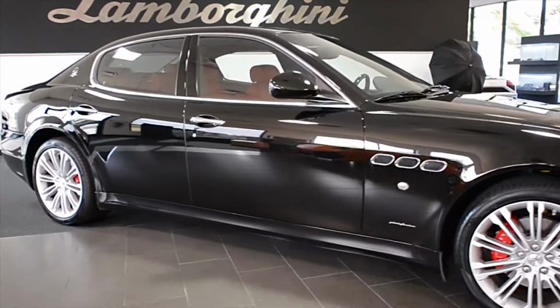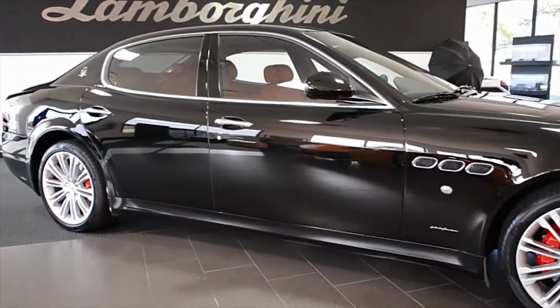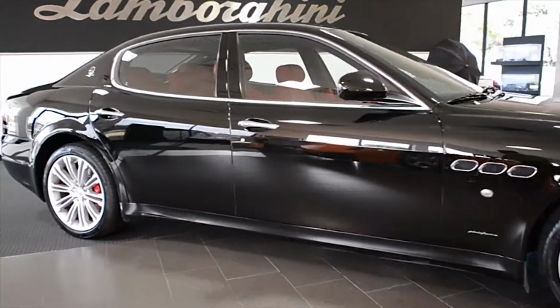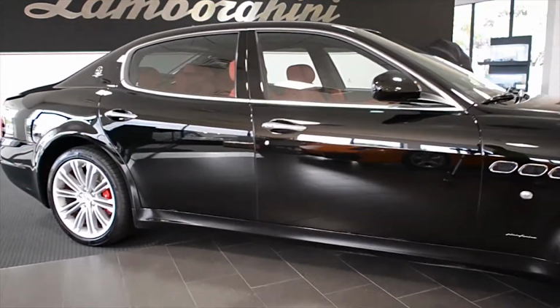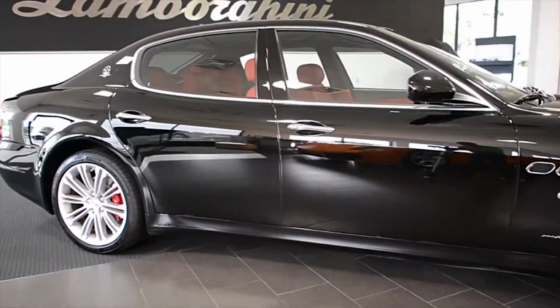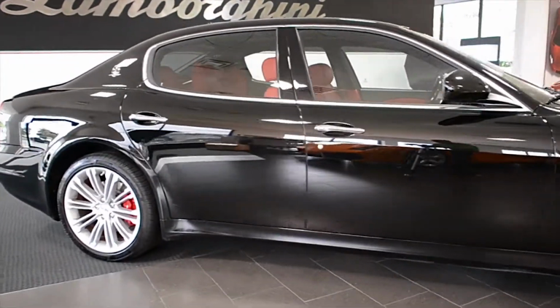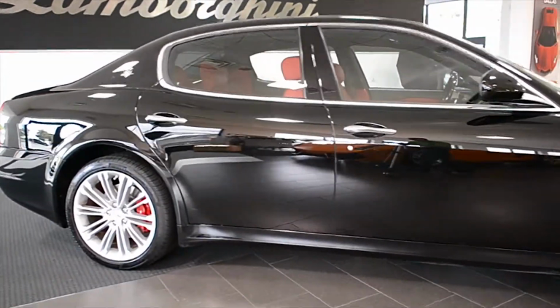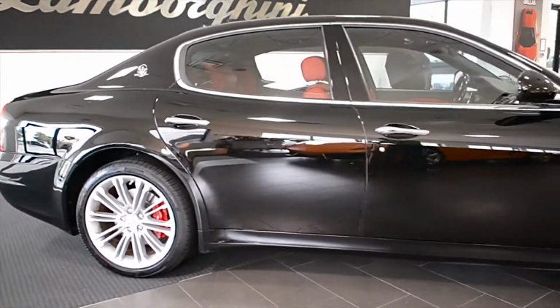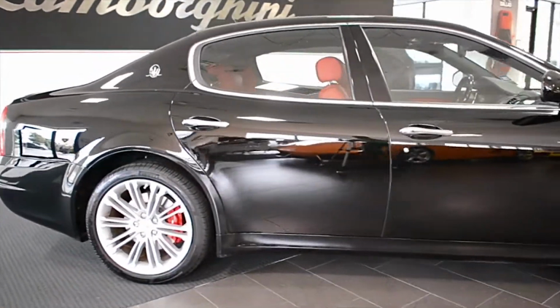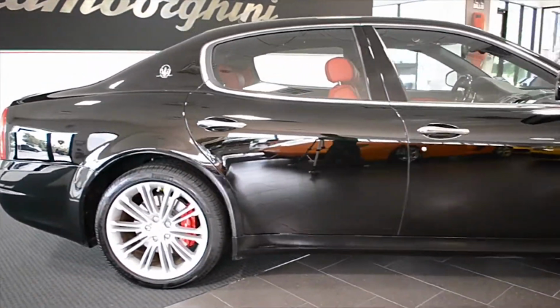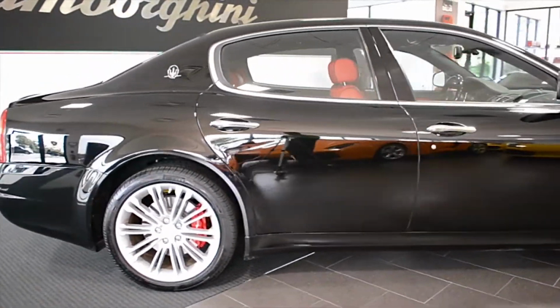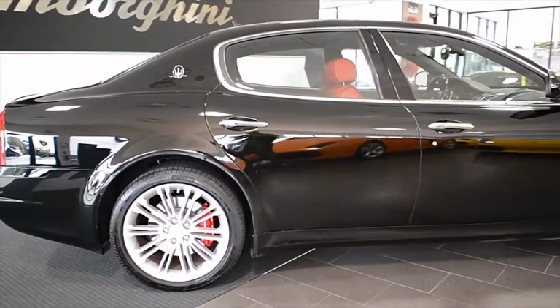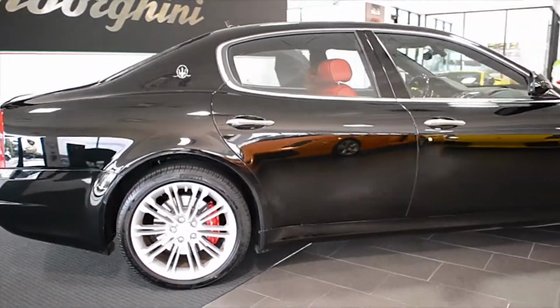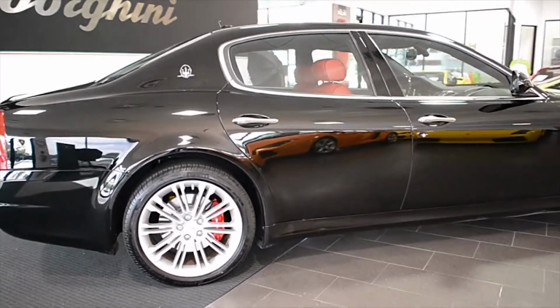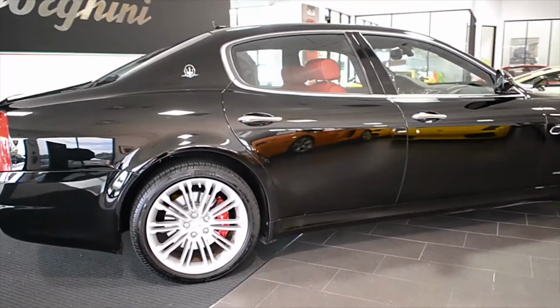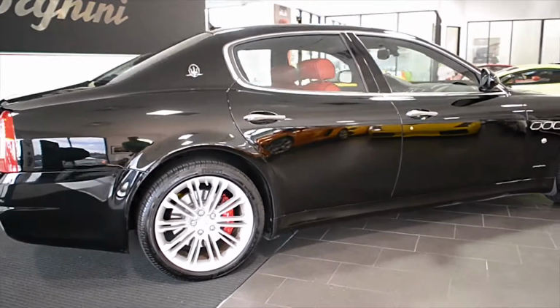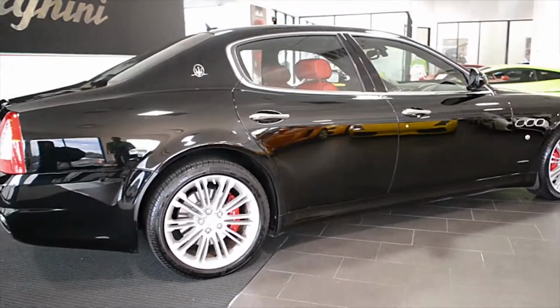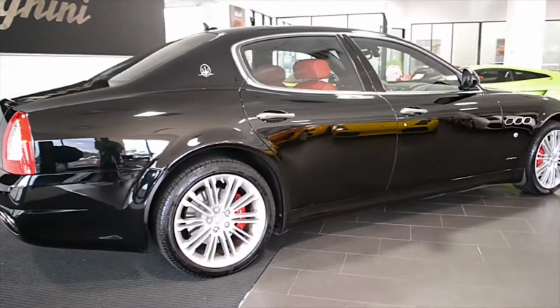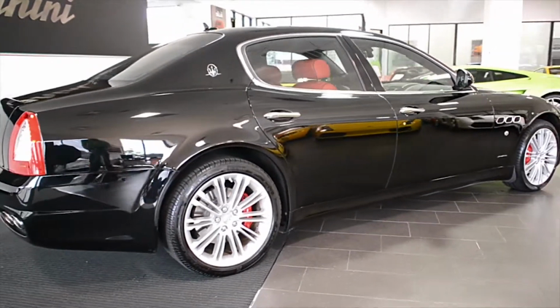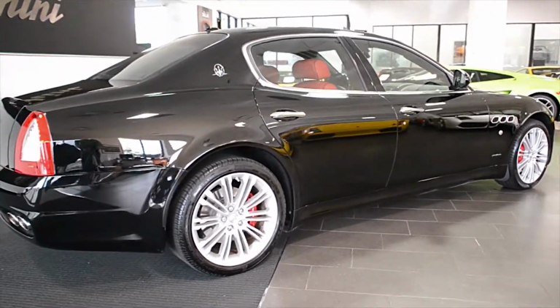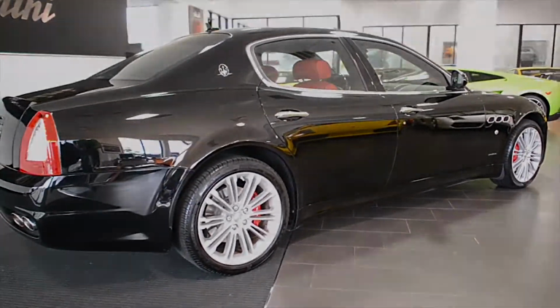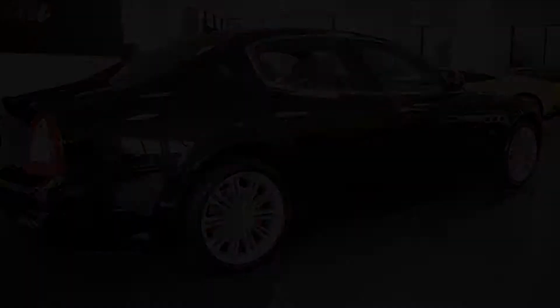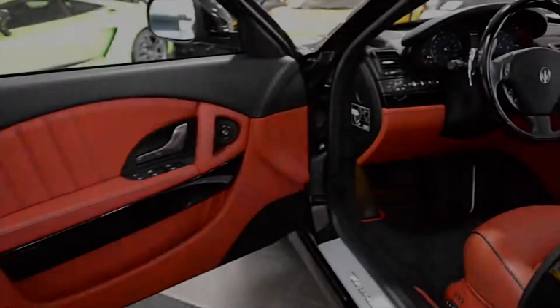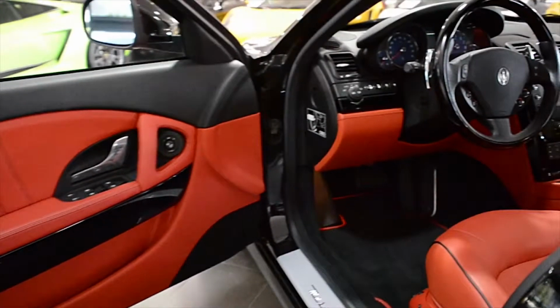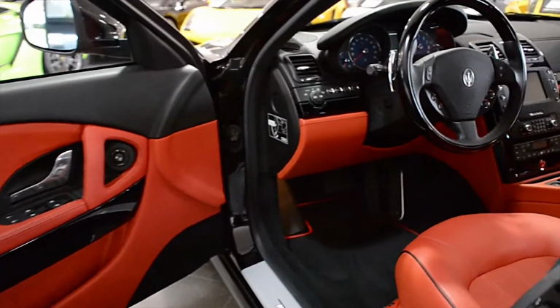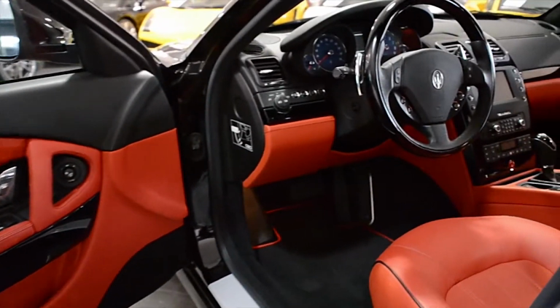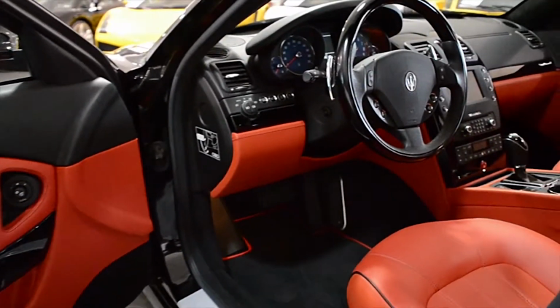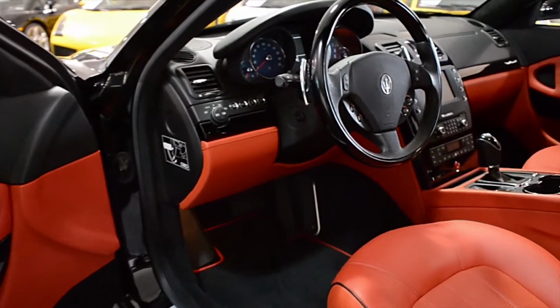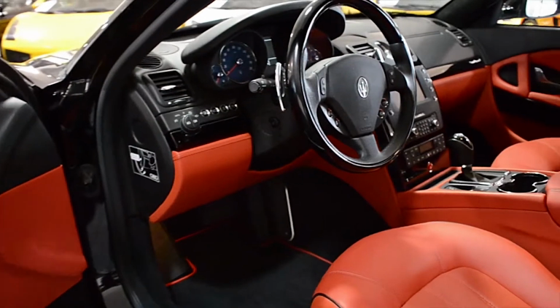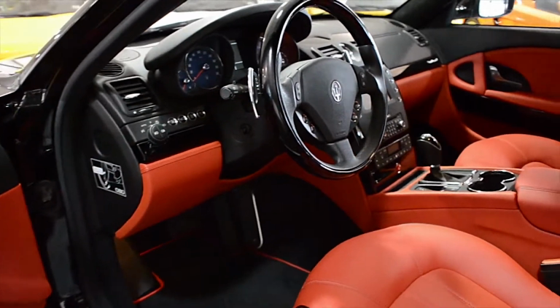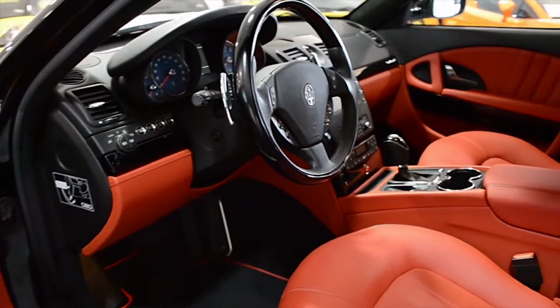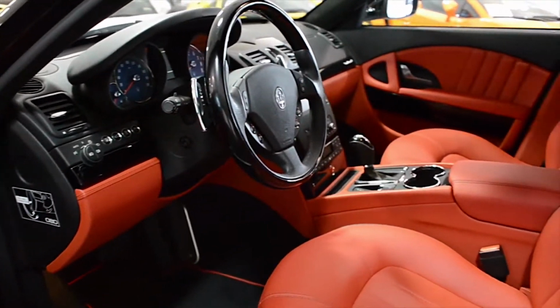Lamborghini Dallas proudly presents this 2011 Maserati Quattroporte sedan, equipped with a 4.2-liter, 405-horsepower V8 engine, and a 6-speed automatic with sport-shift transmission.